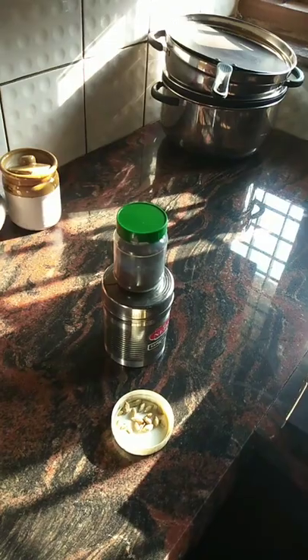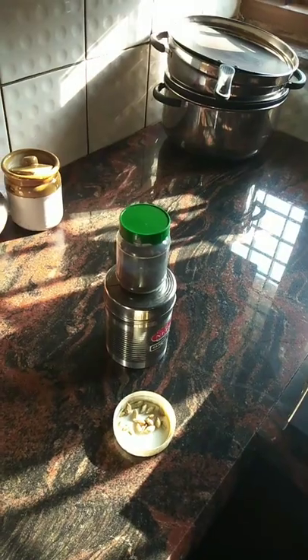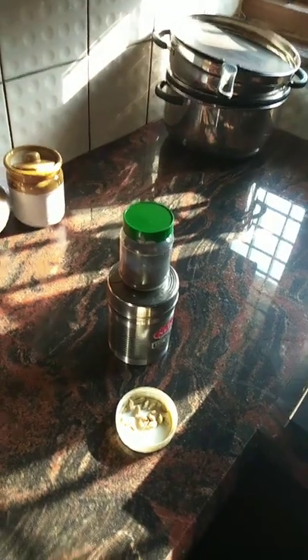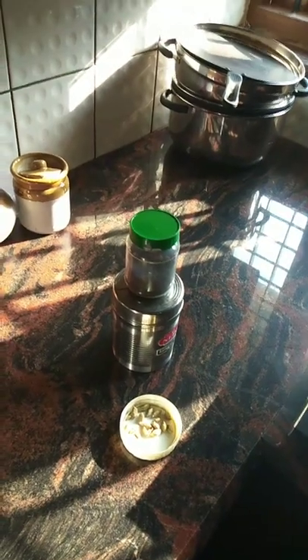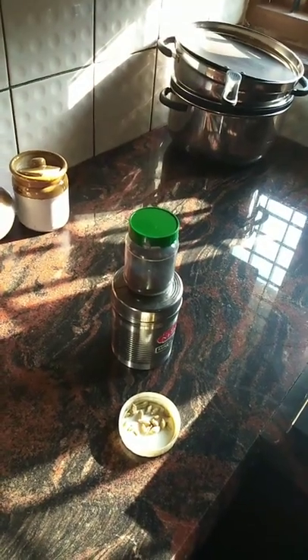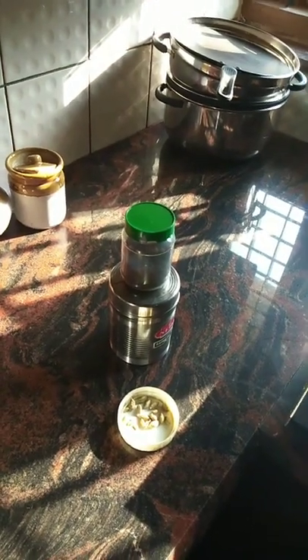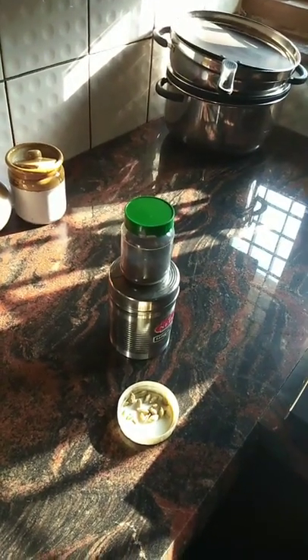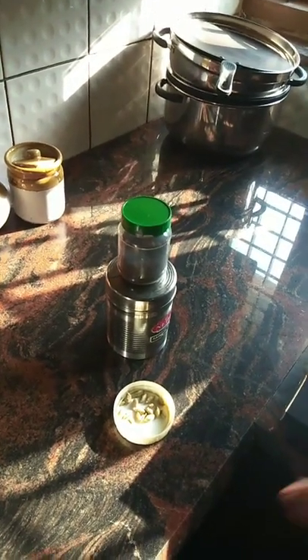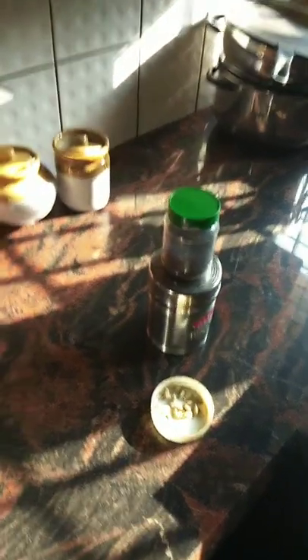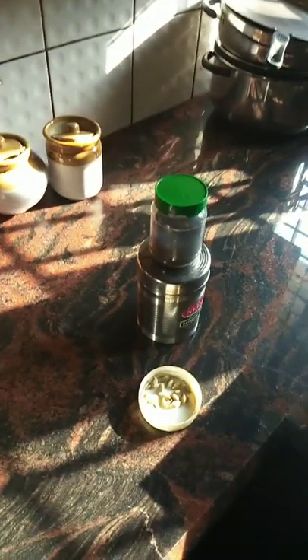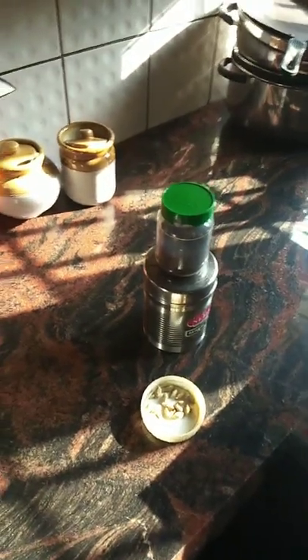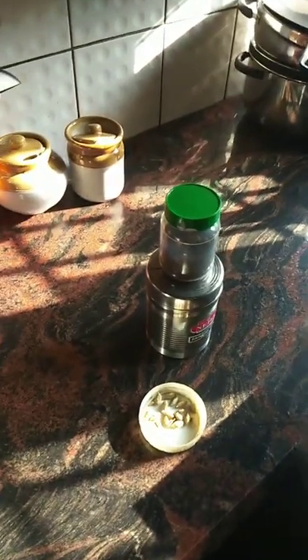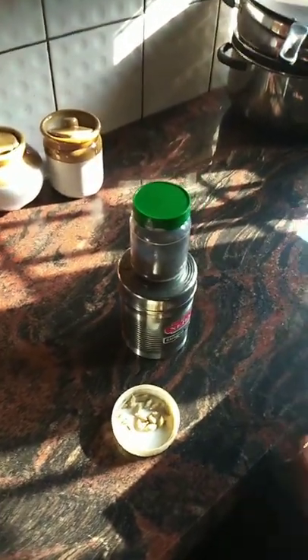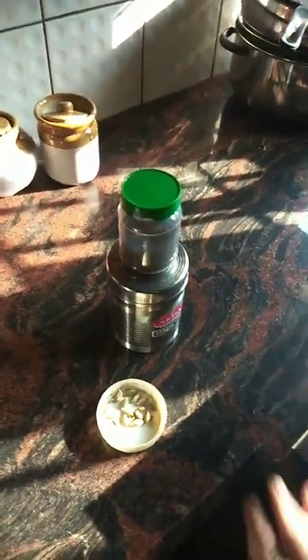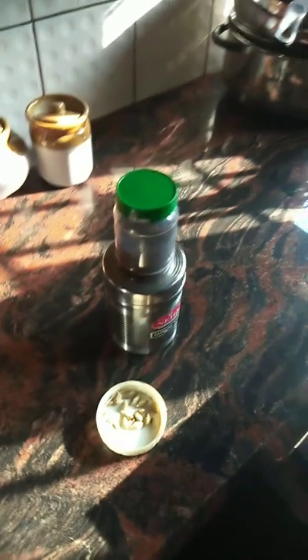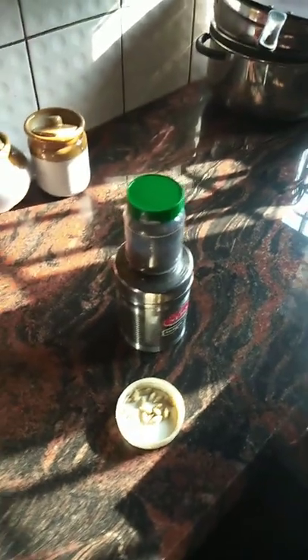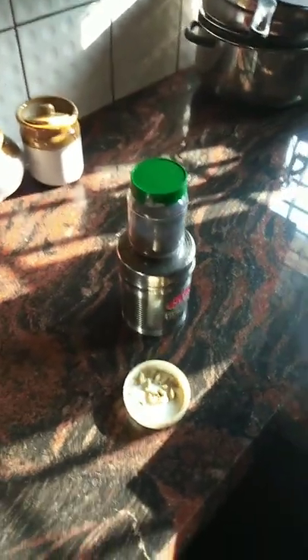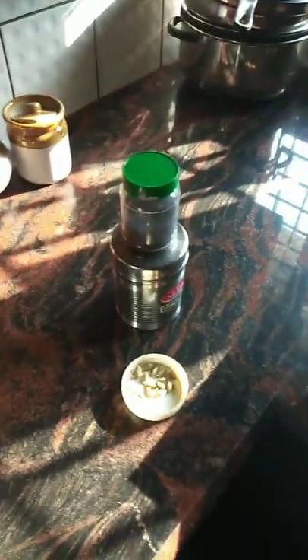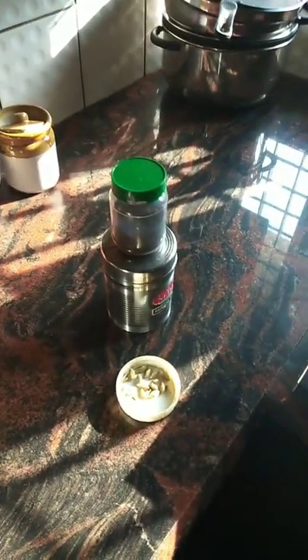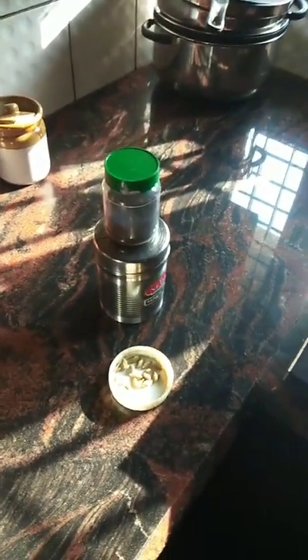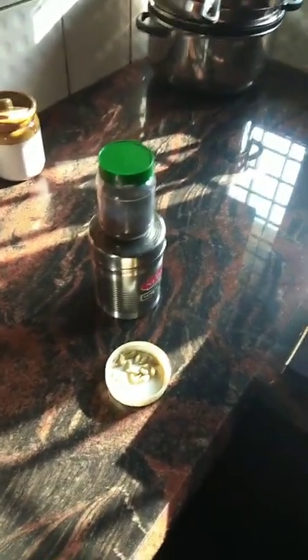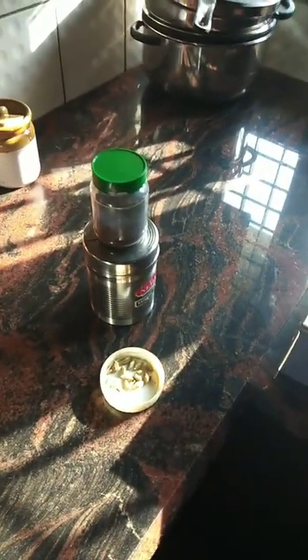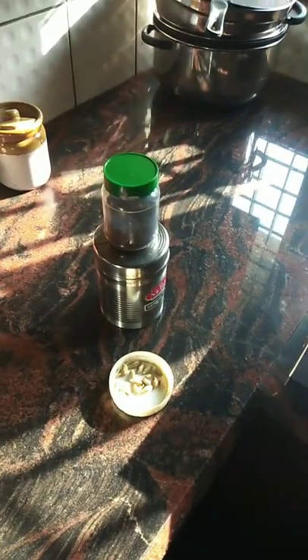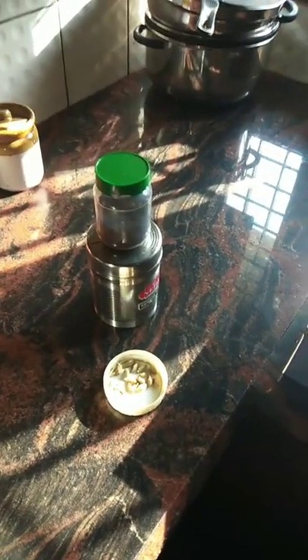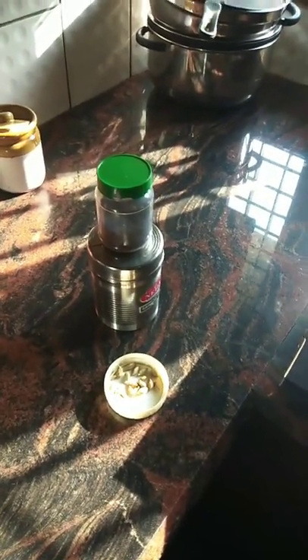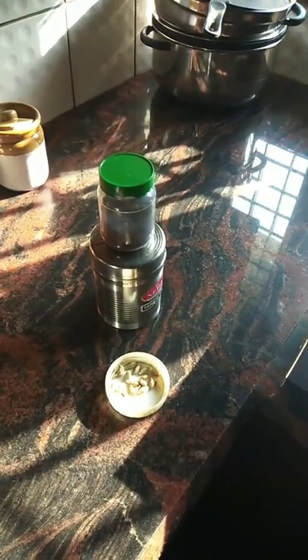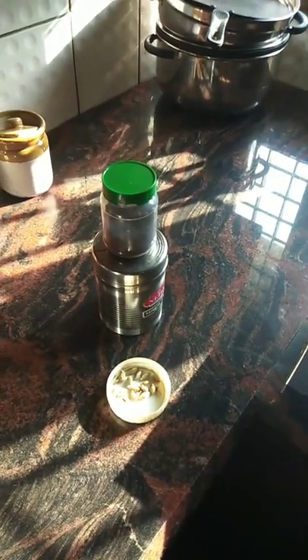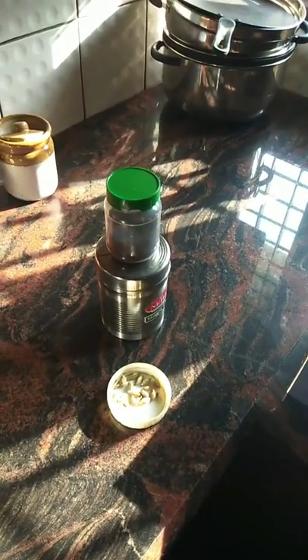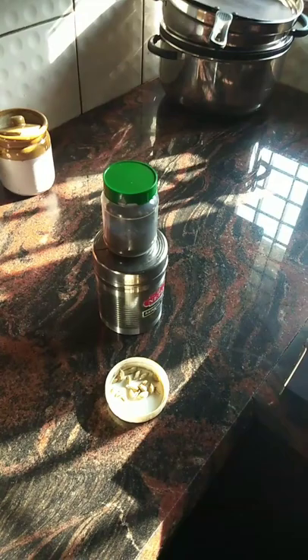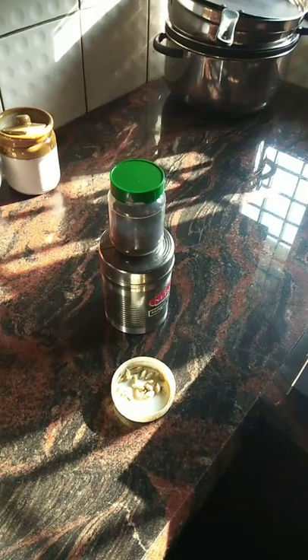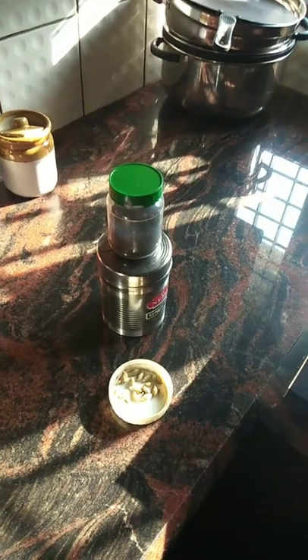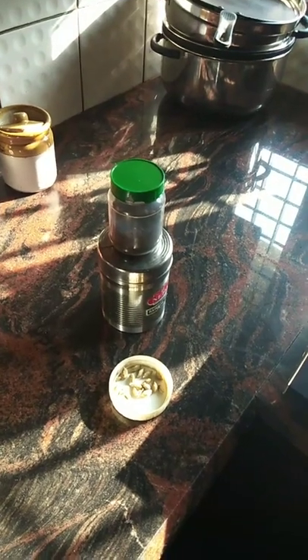Good morning to all, hi viewers, welcome to Guzi Kitchen World. I am starting today with coffee.